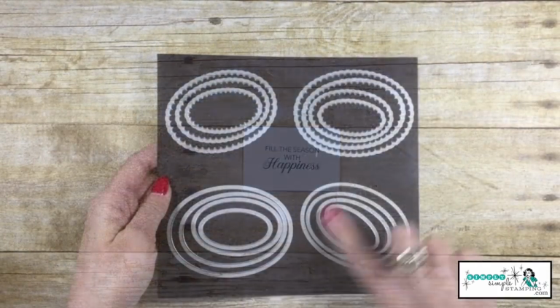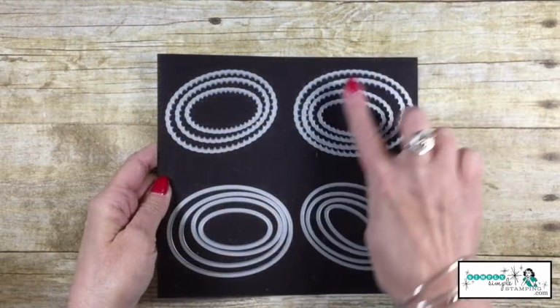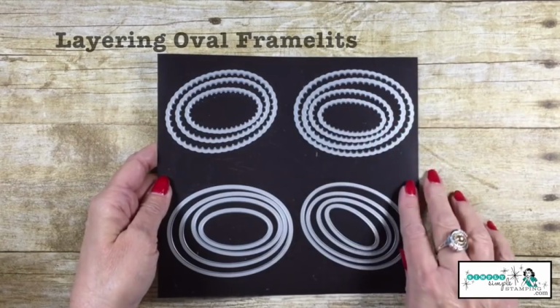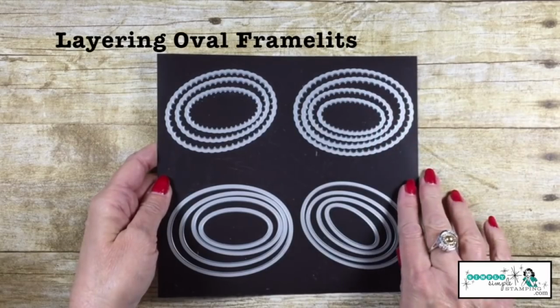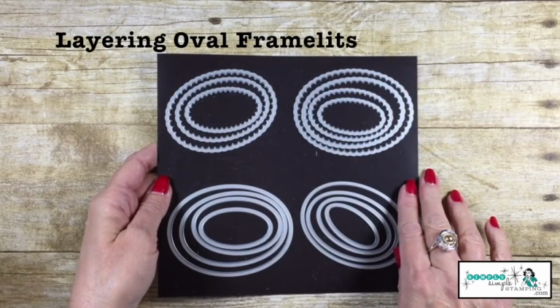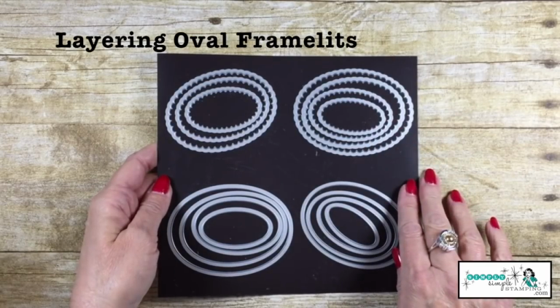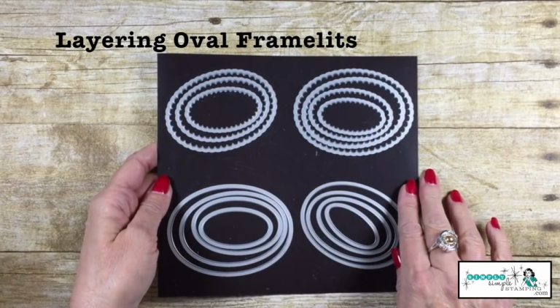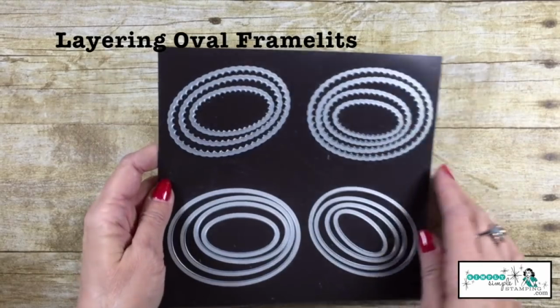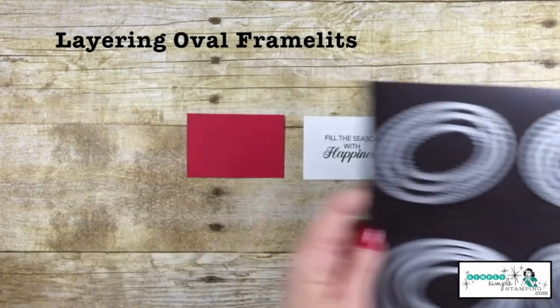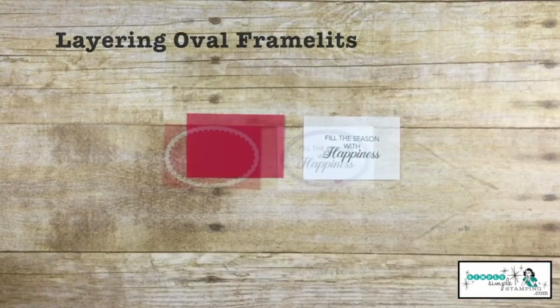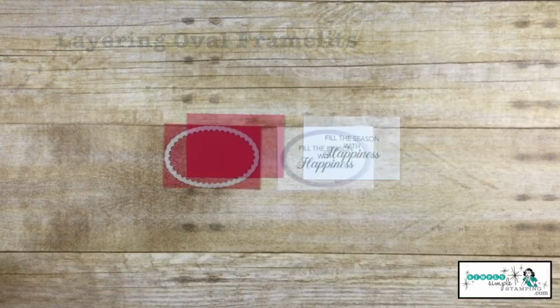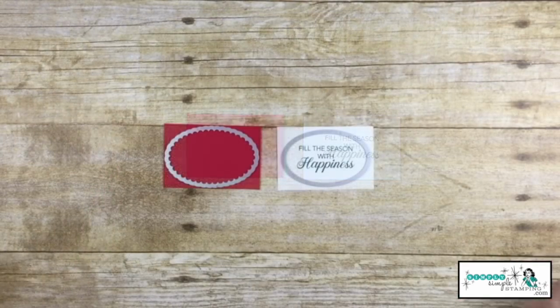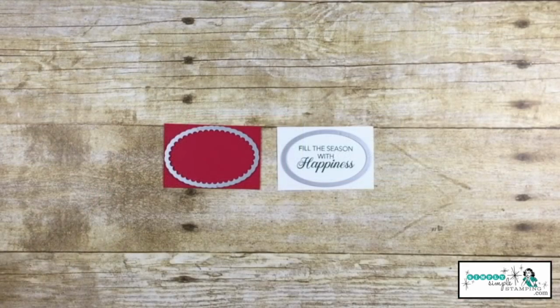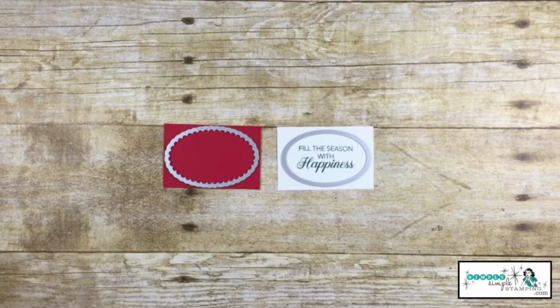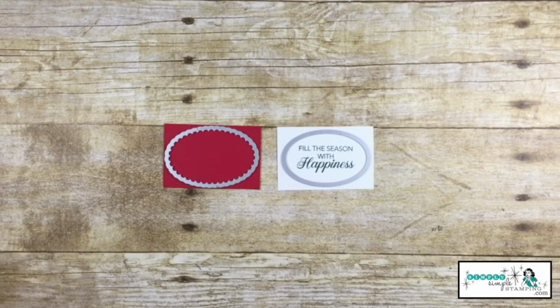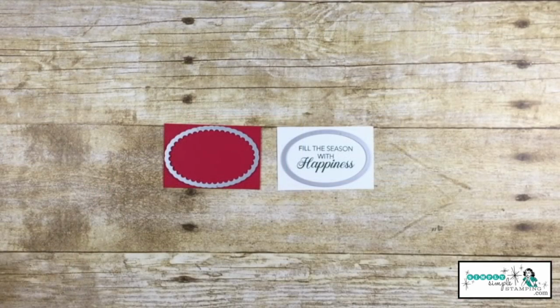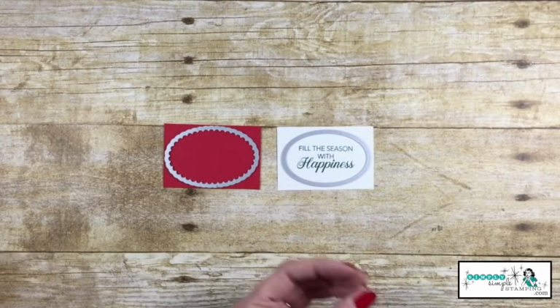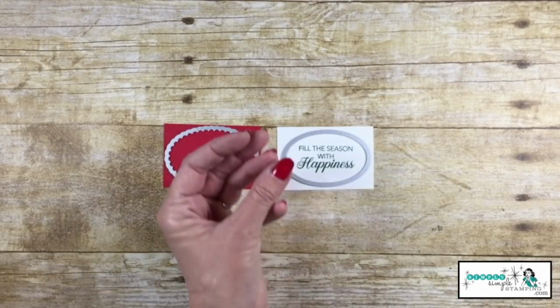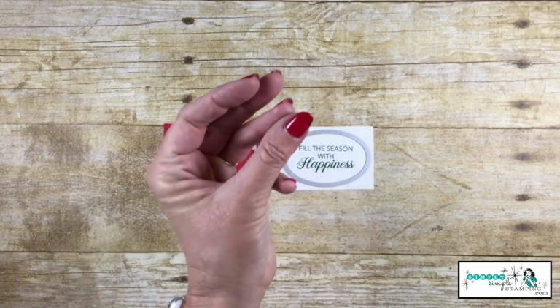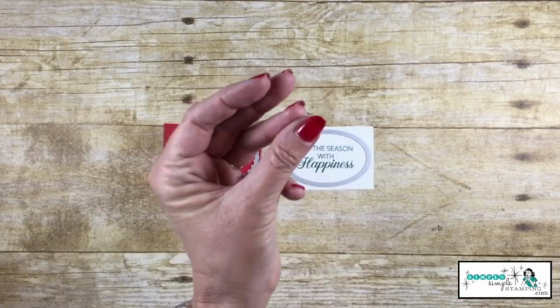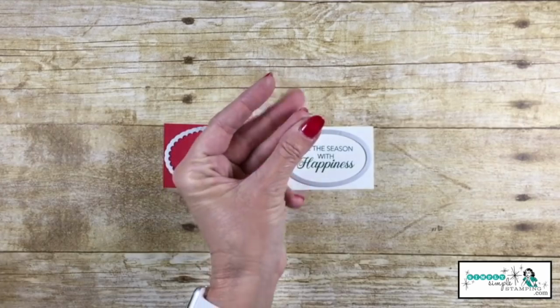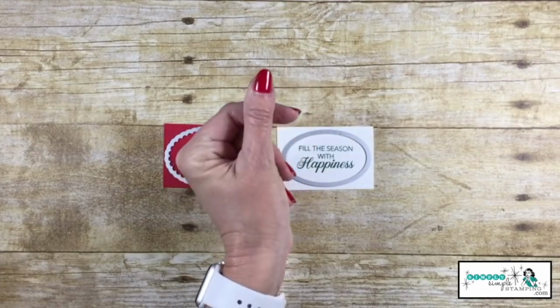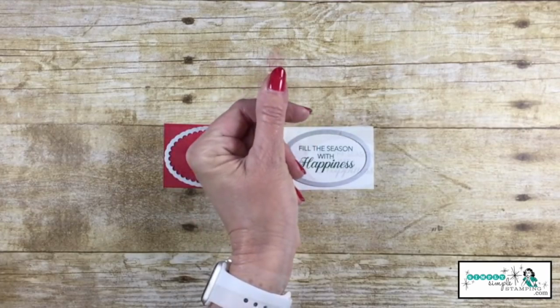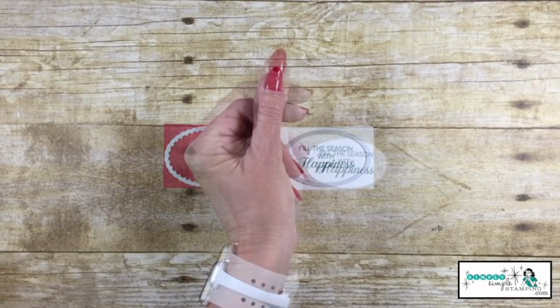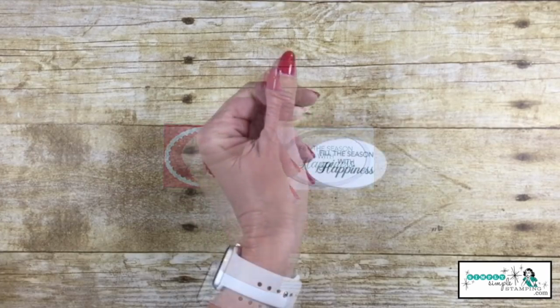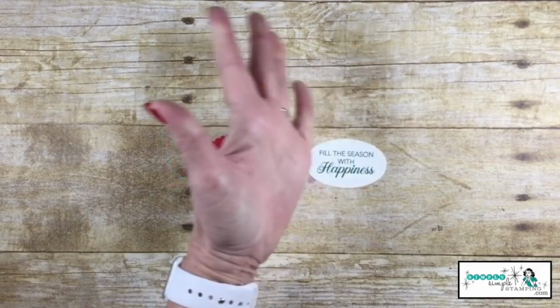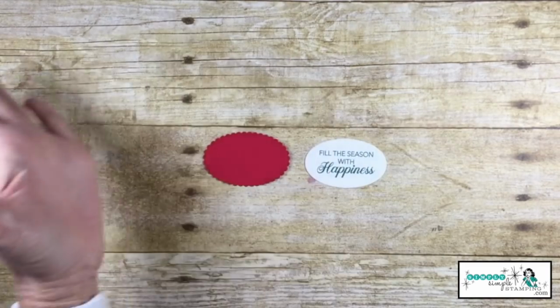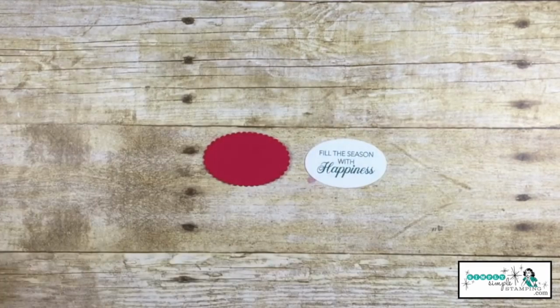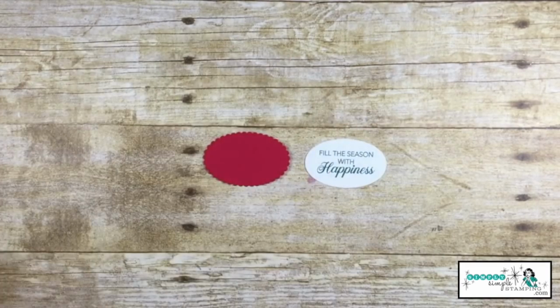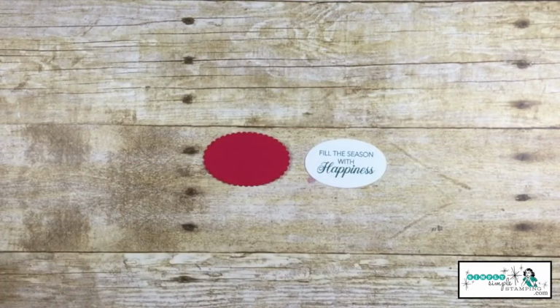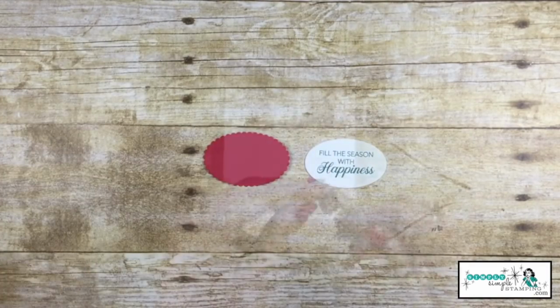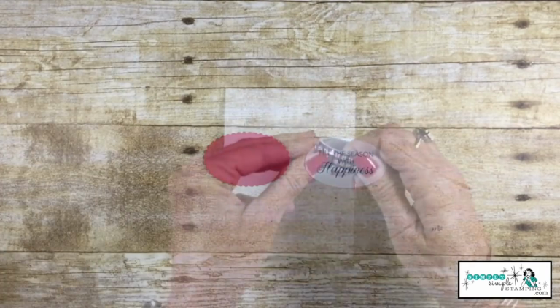Now we're going to take the layering oval framelits — we'll take a straight oval and a scallop — and let's run that through the Big Shot. And voila, those are ready to go.